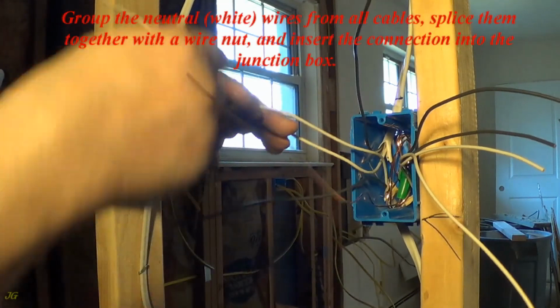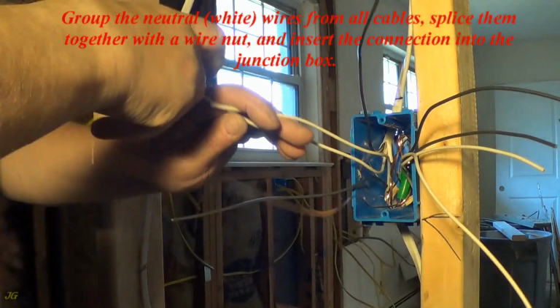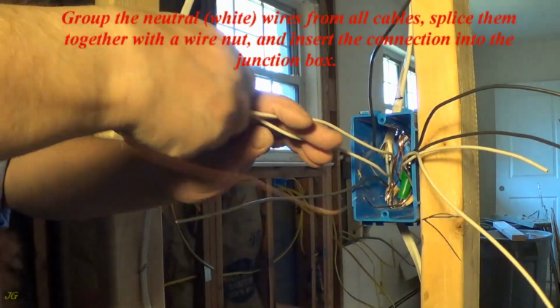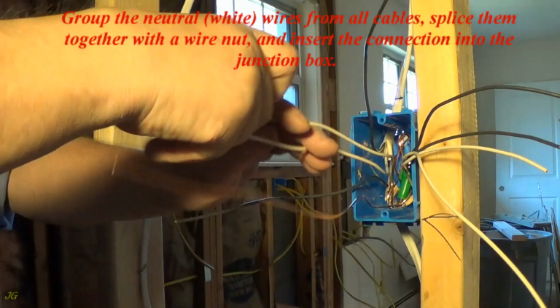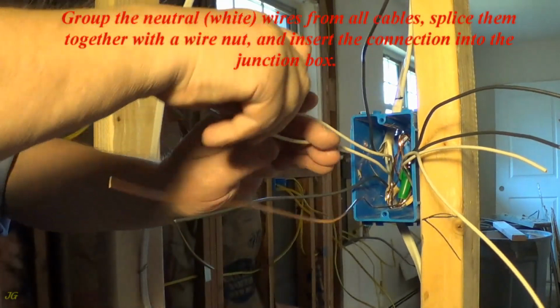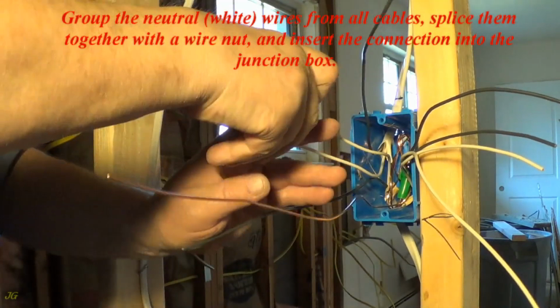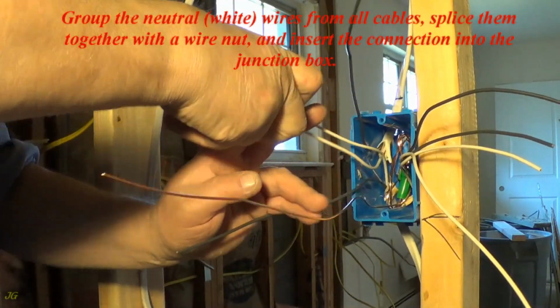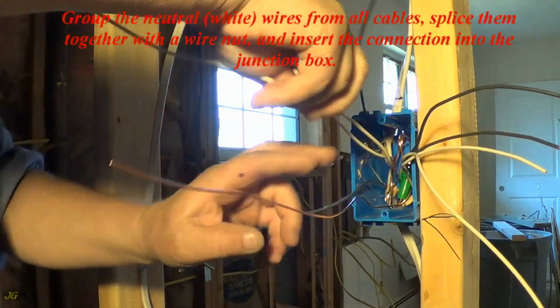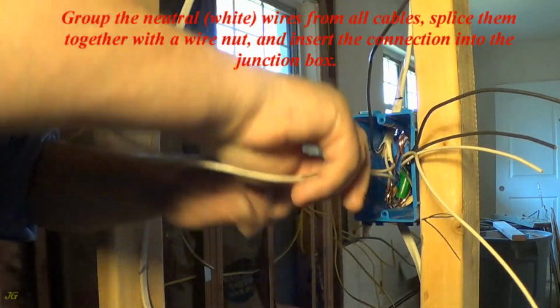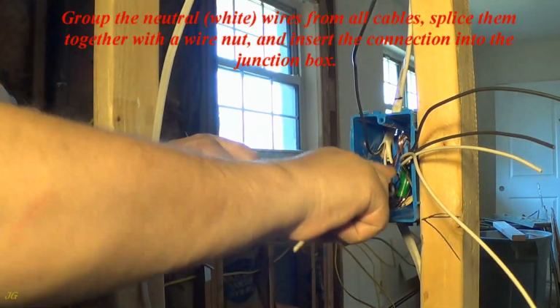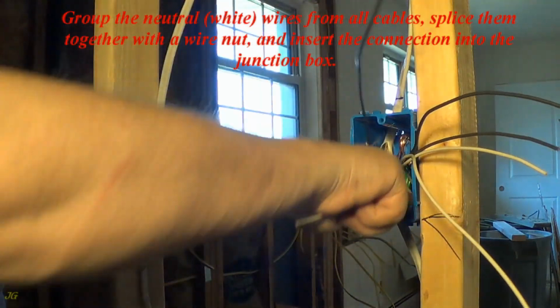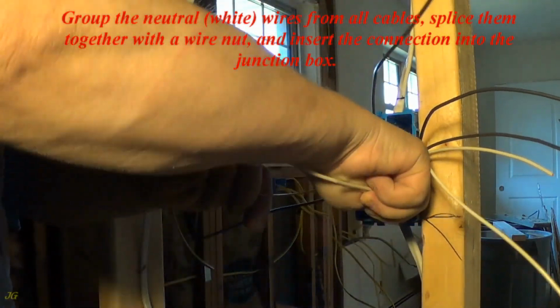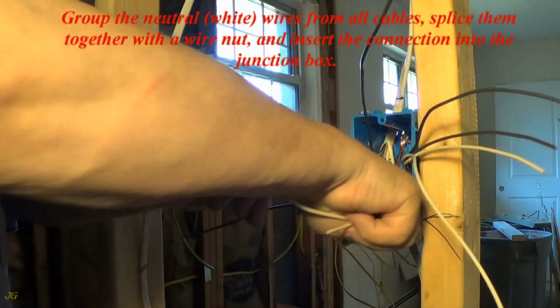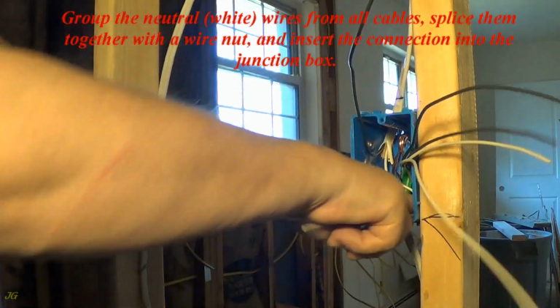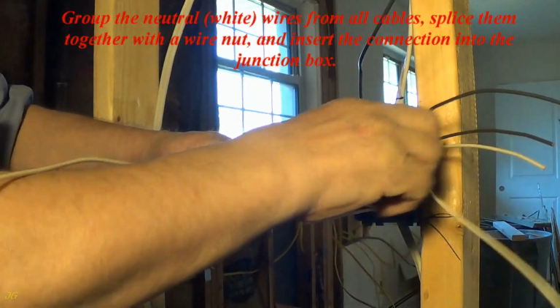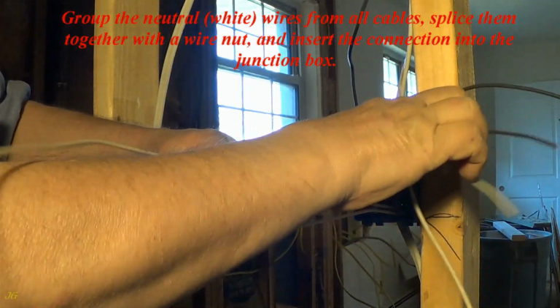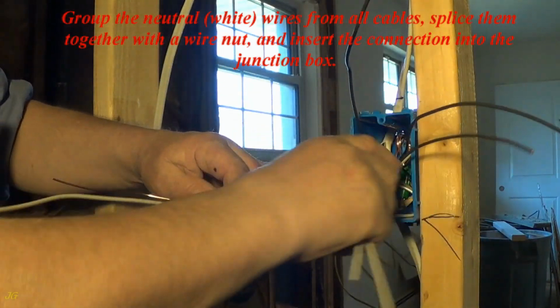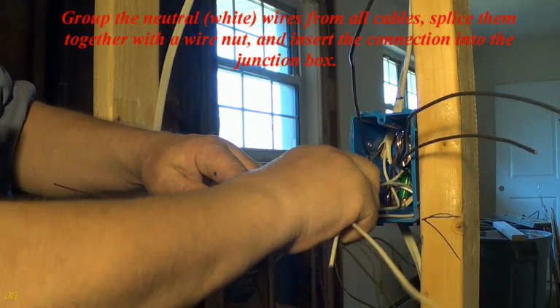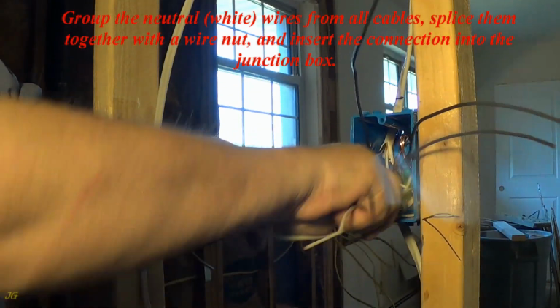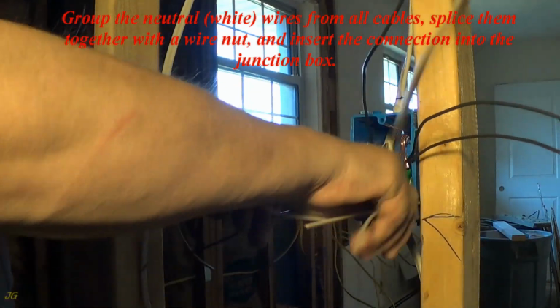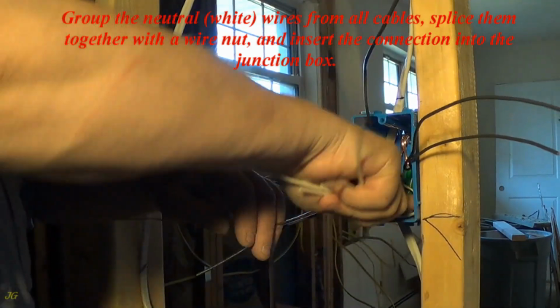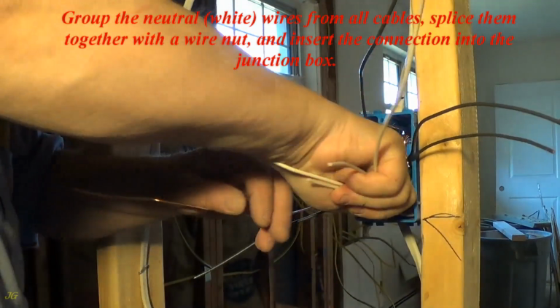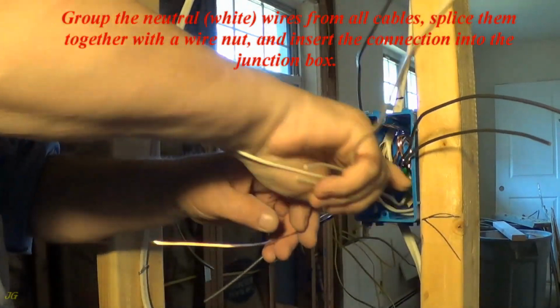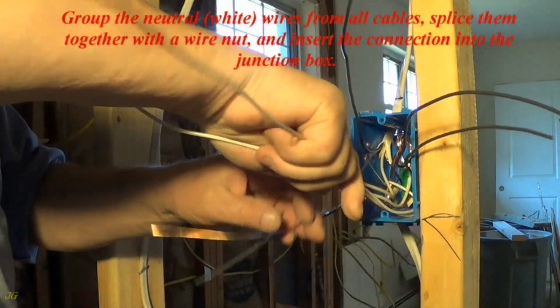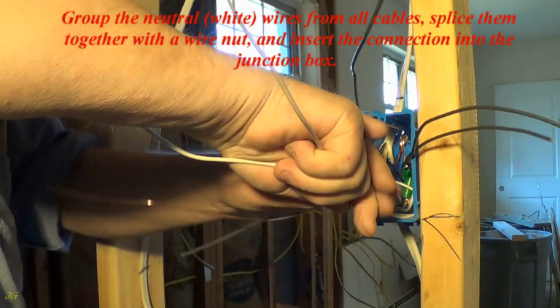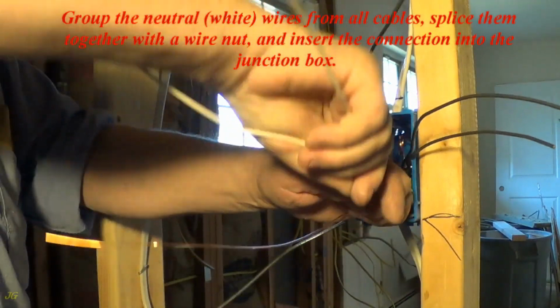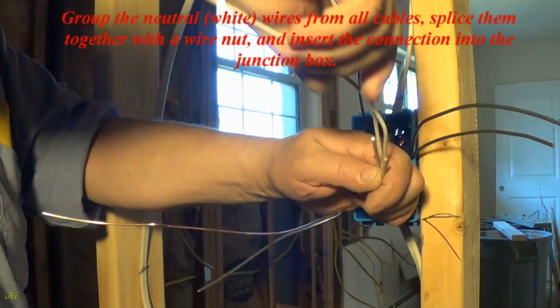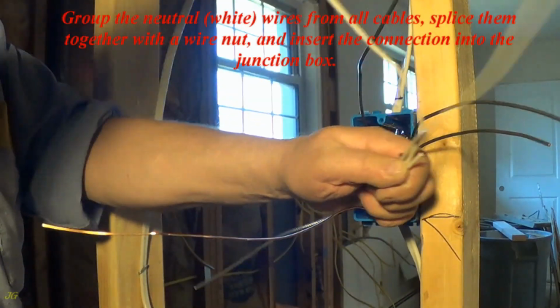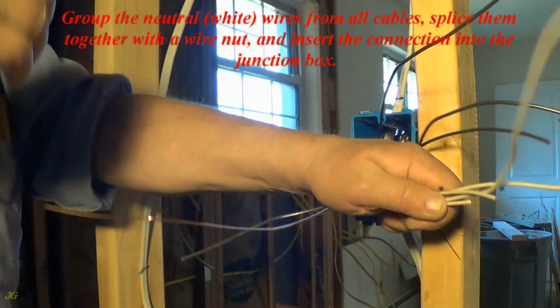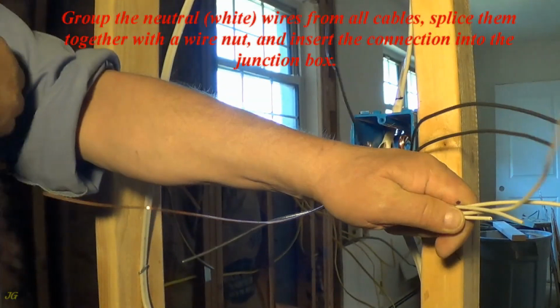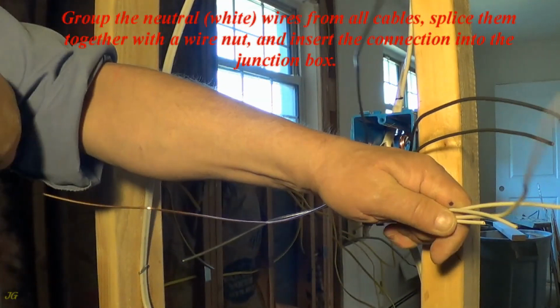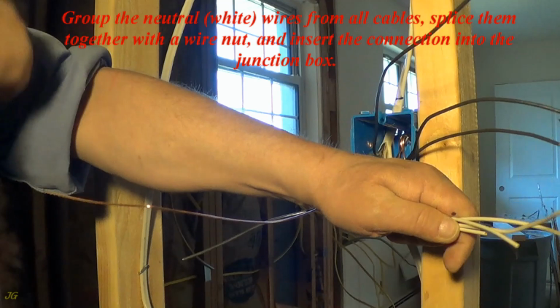Group the neutral, white, wires from all cables, splice them together with a wire nut, and insert the connection into the junction box.